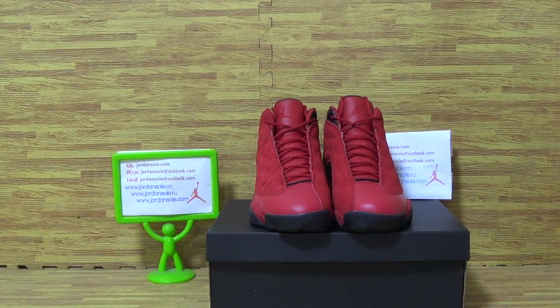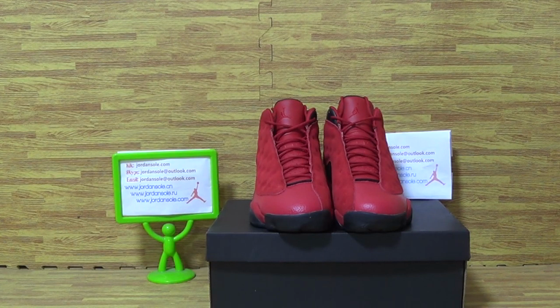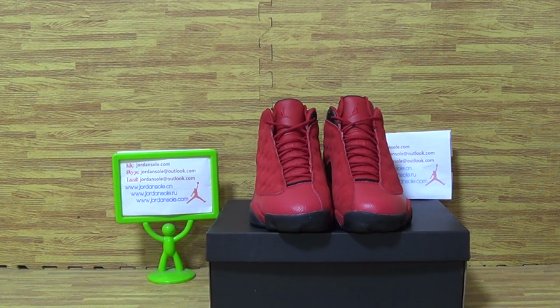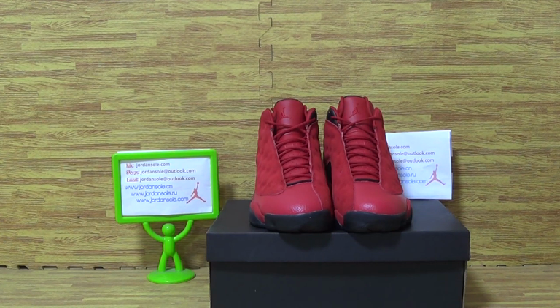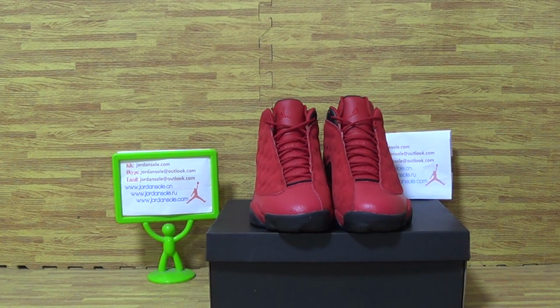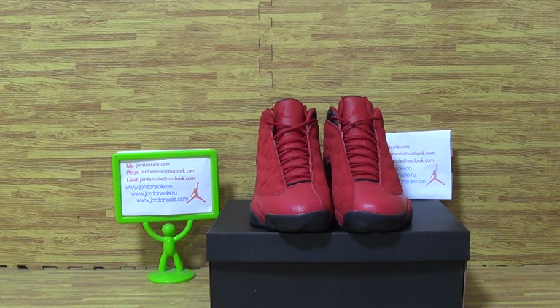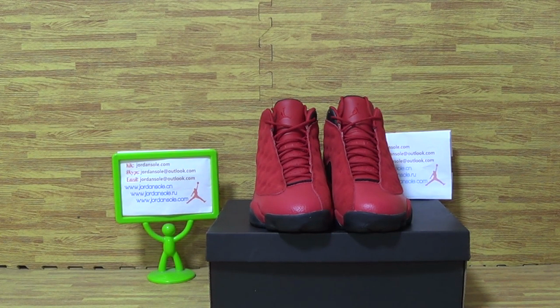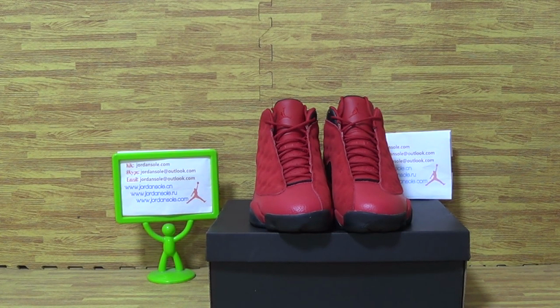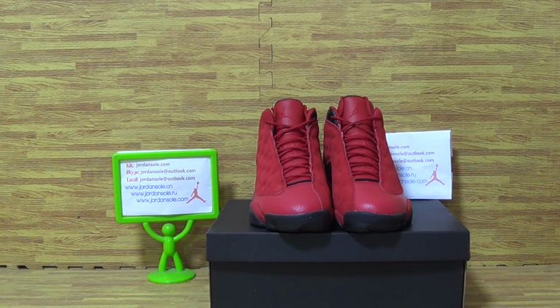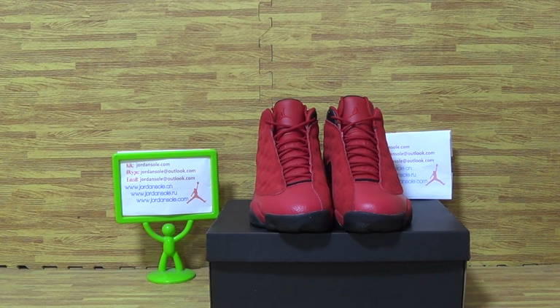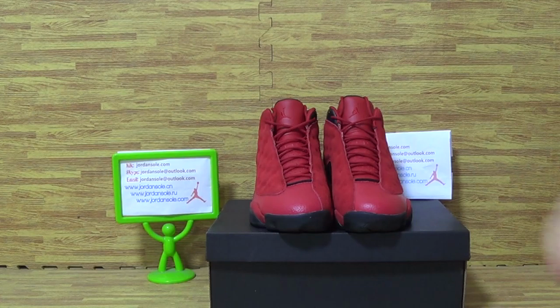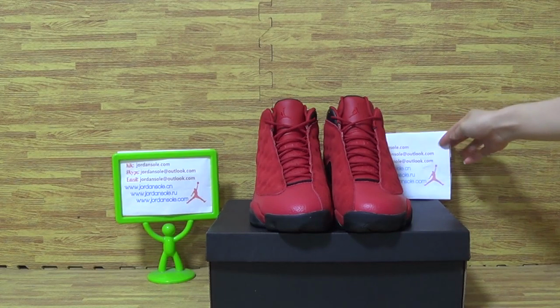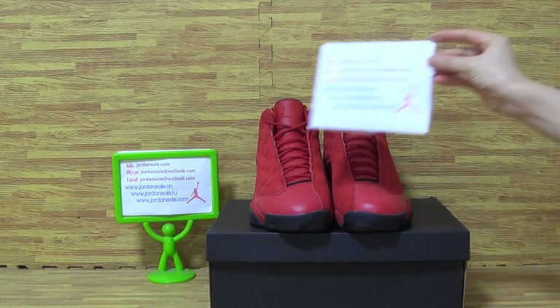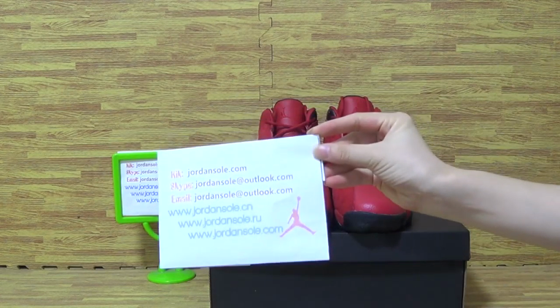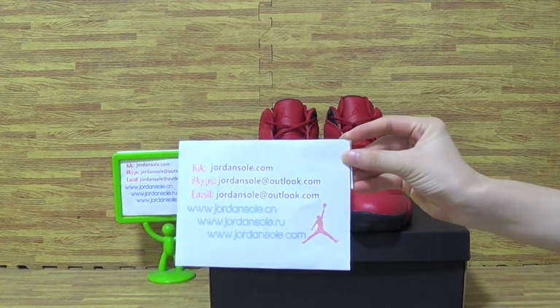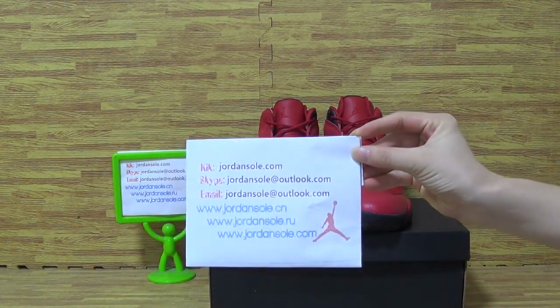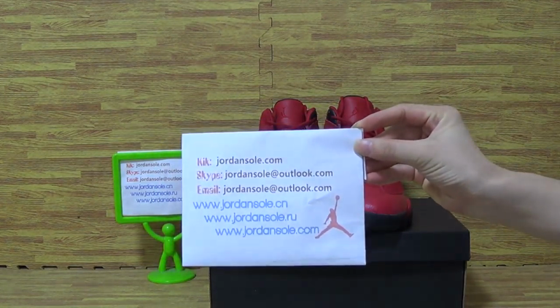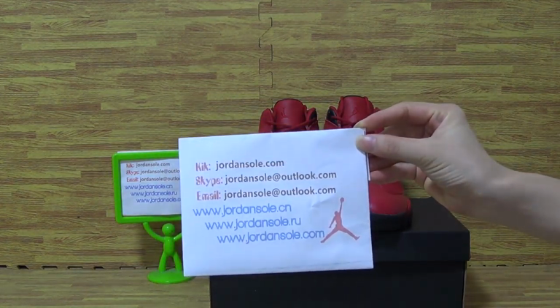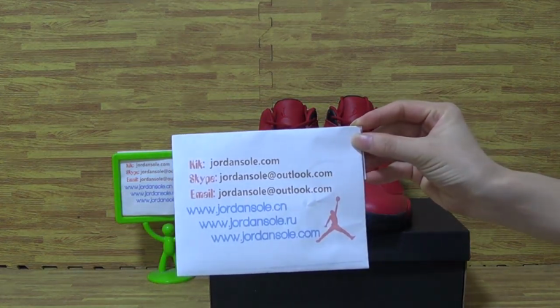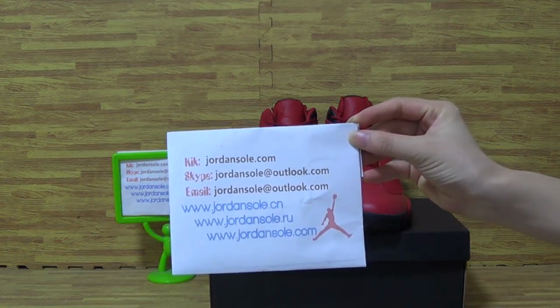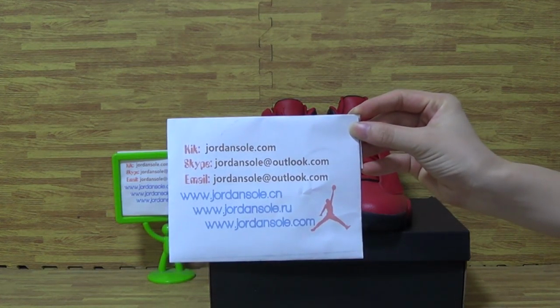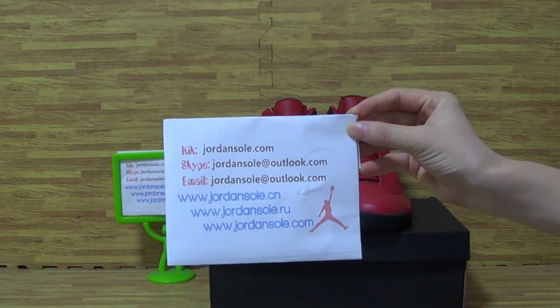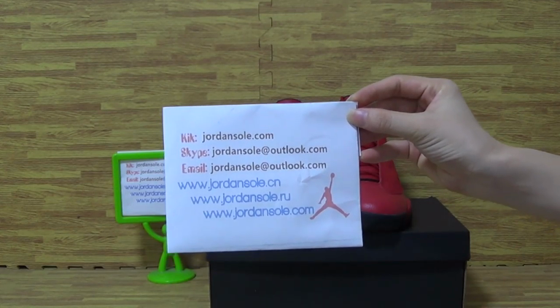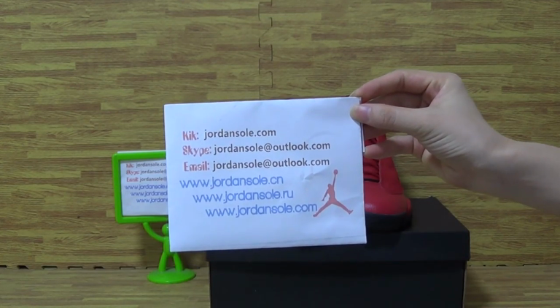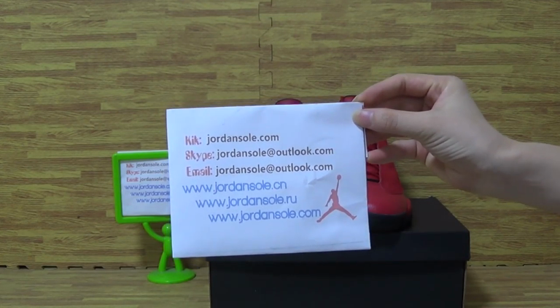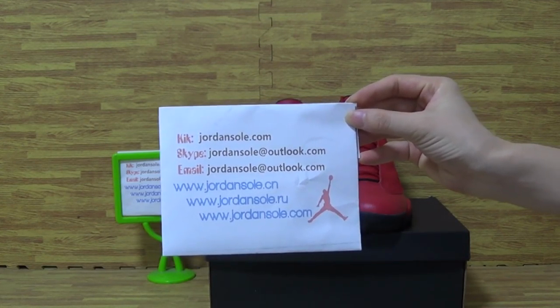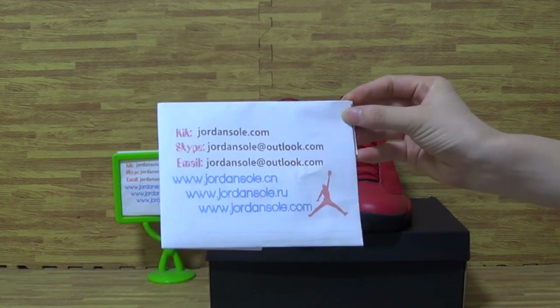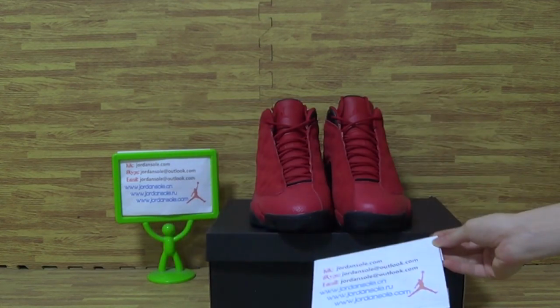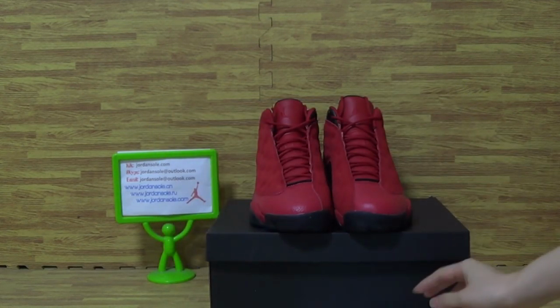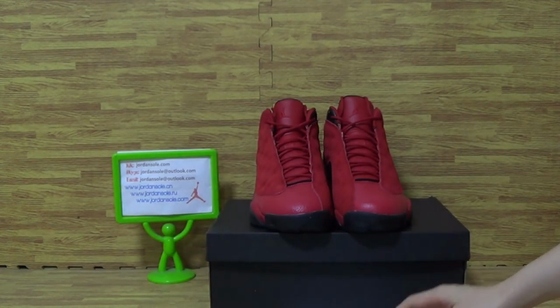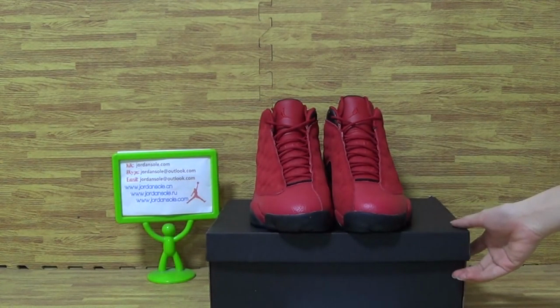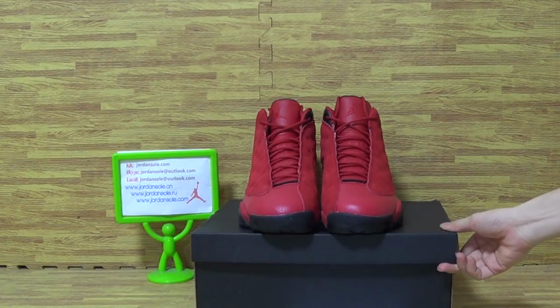Hi guys, nice to see you again. Welcome to Jordan Solo and I'm Ella. Don't hesitate to contact me if you have any questions.